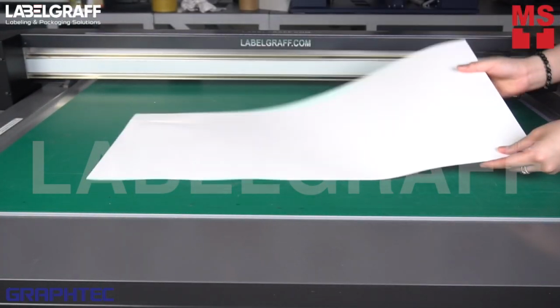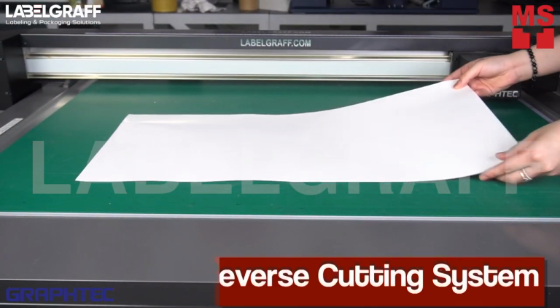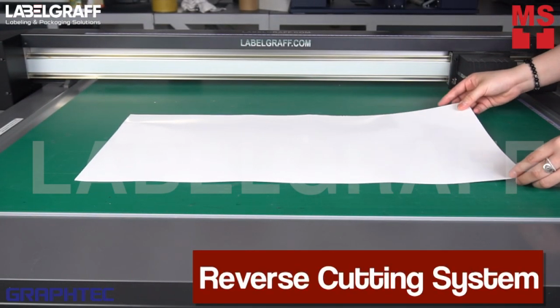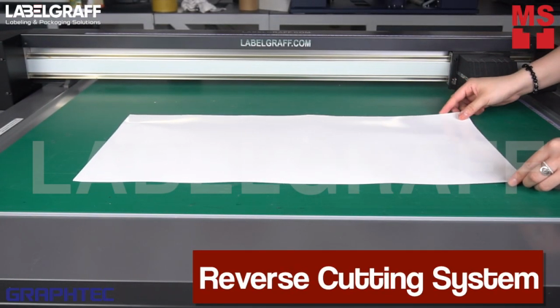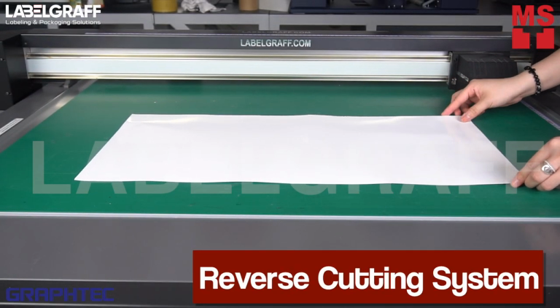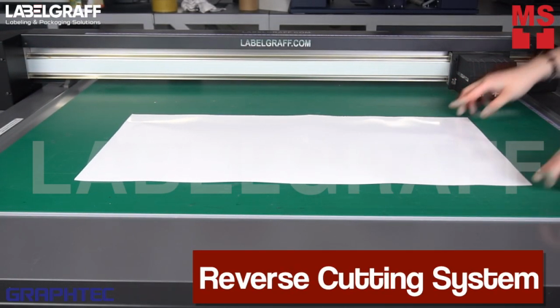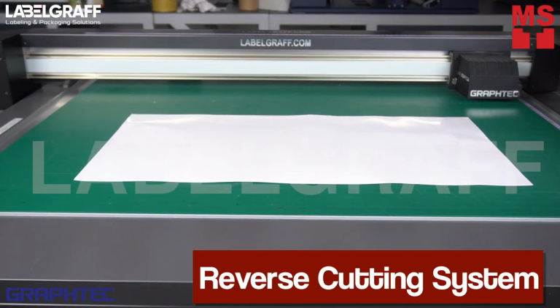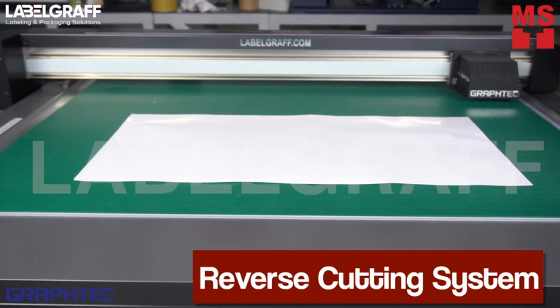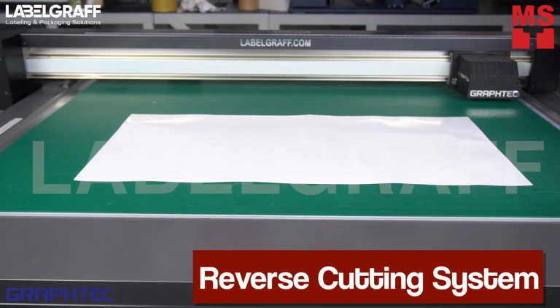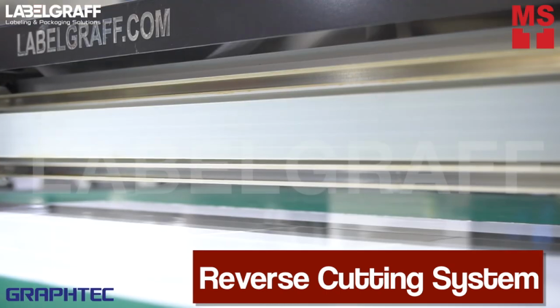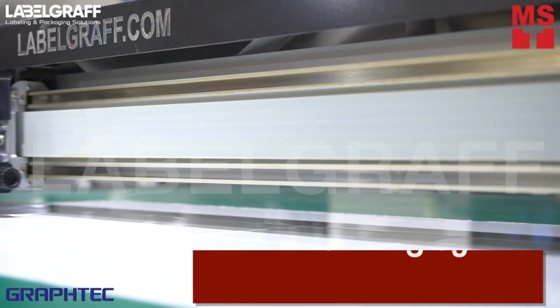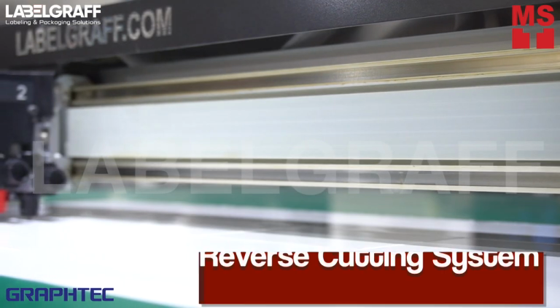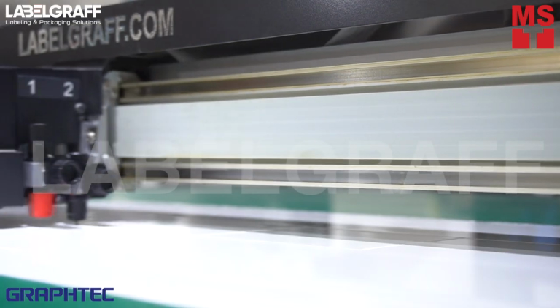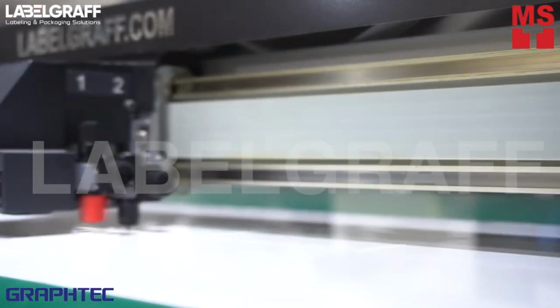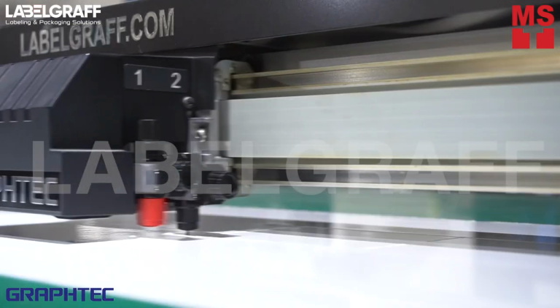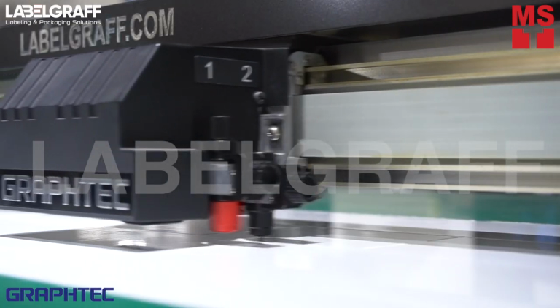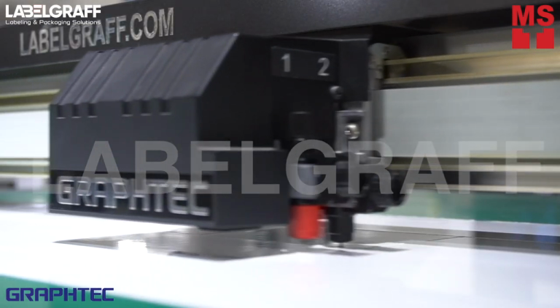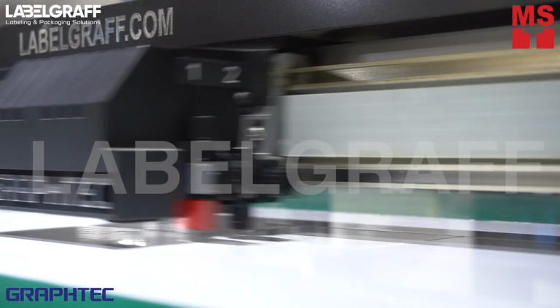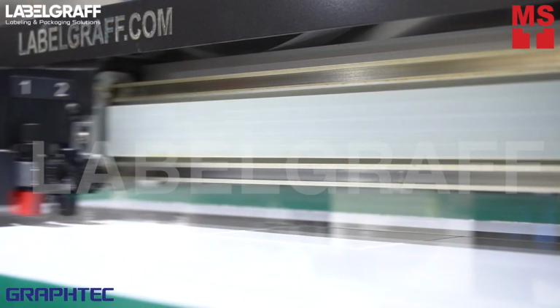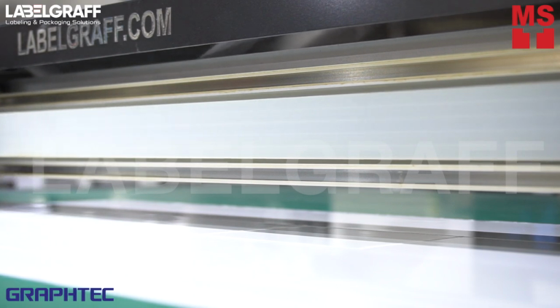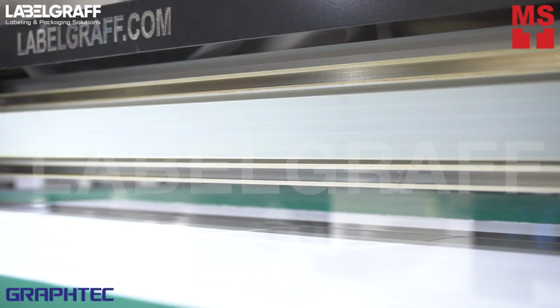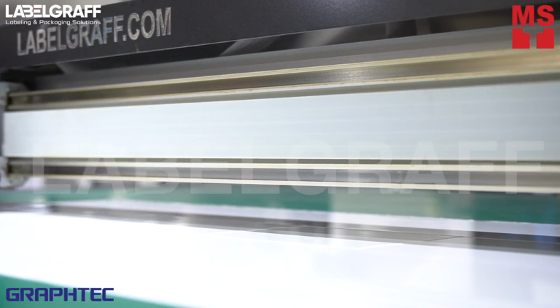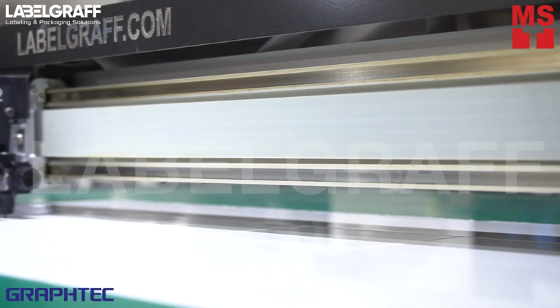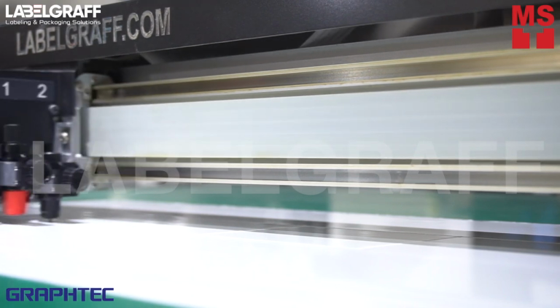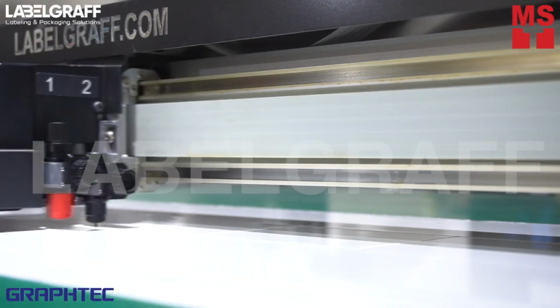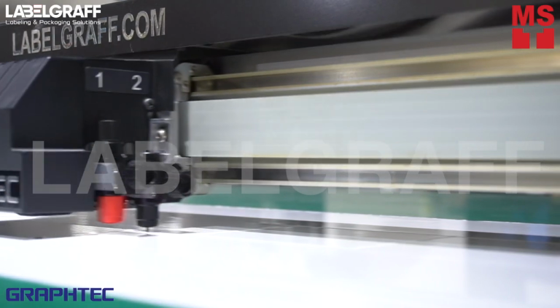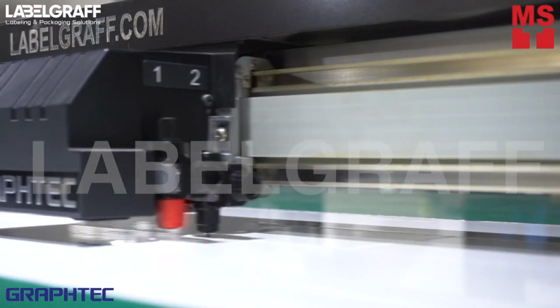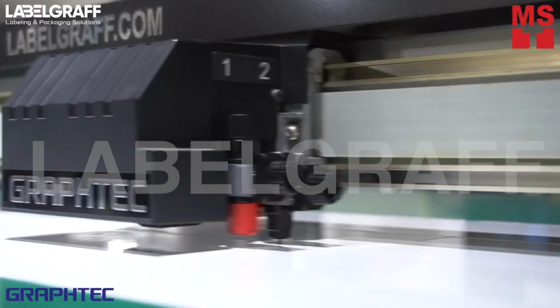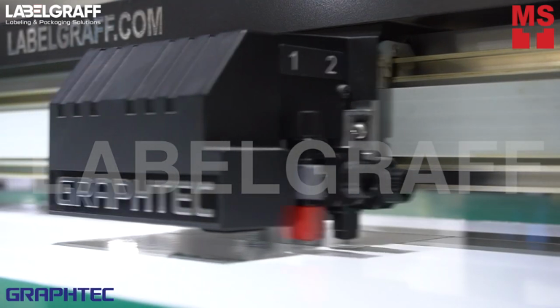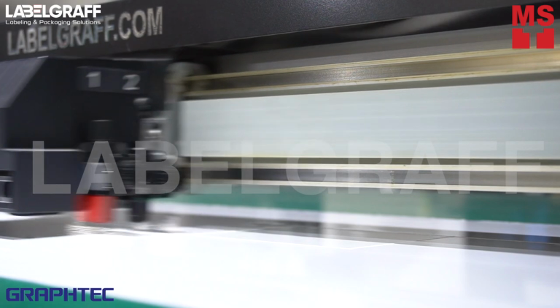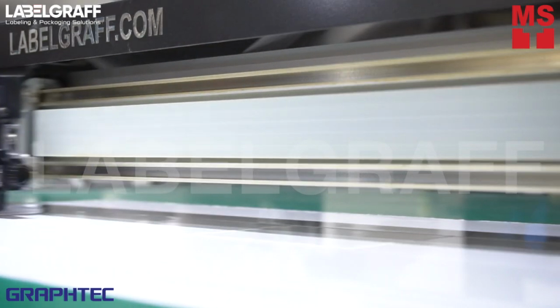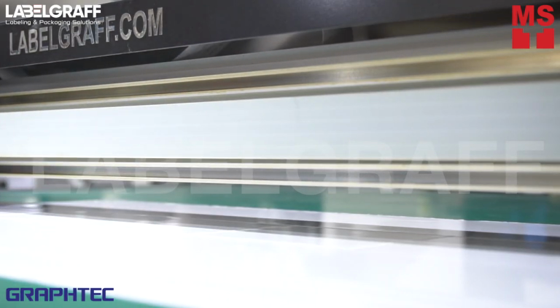By using the reverse registration mark option, you can reach a top quality of neat creasing. With the FCX2000 flatbed cutter, it can create unique shapes in any size and ensure high quality and accurate cutting without causing any damage to a printed graphic.